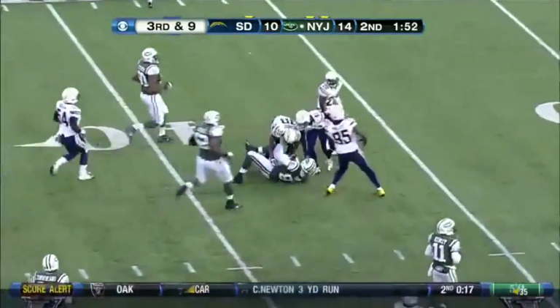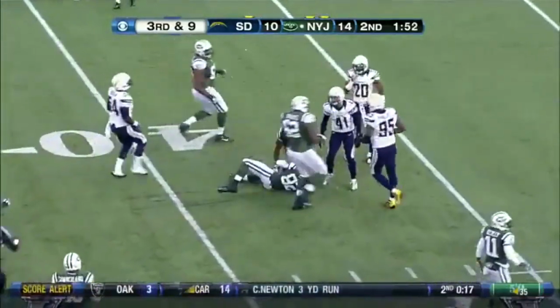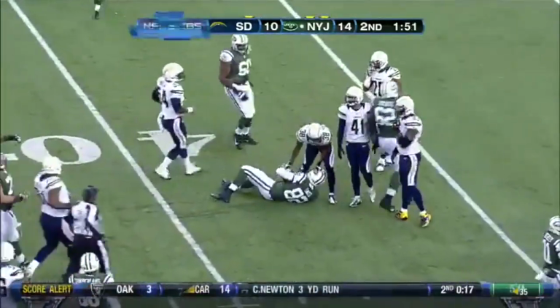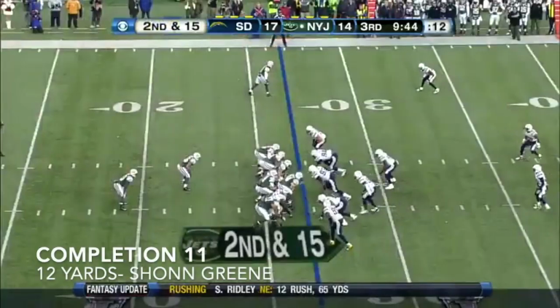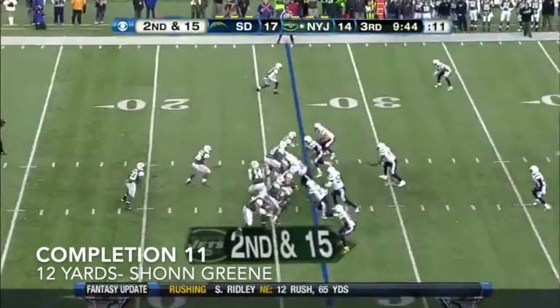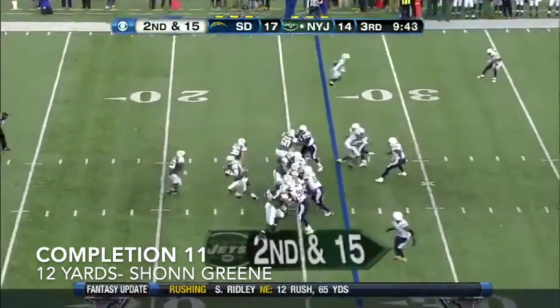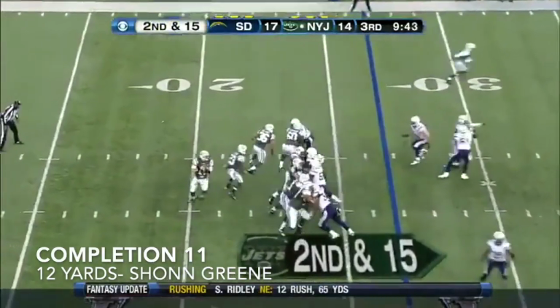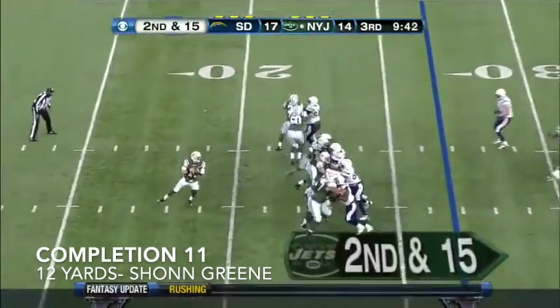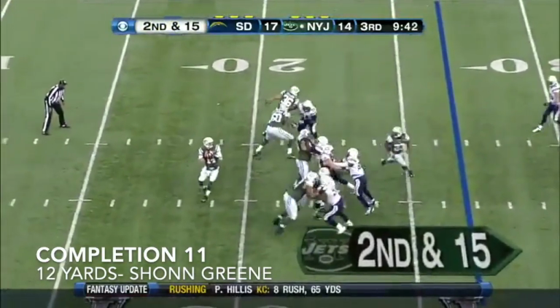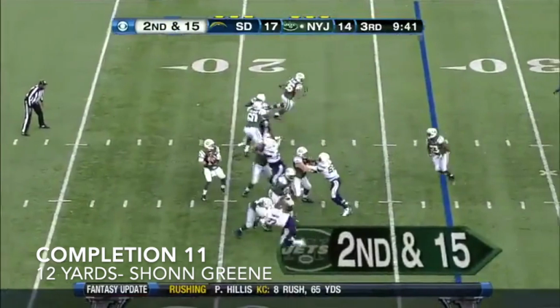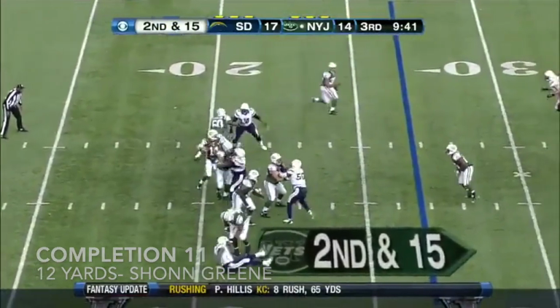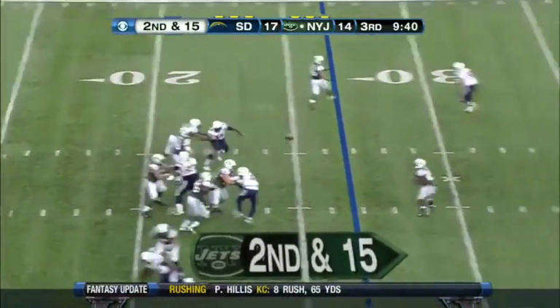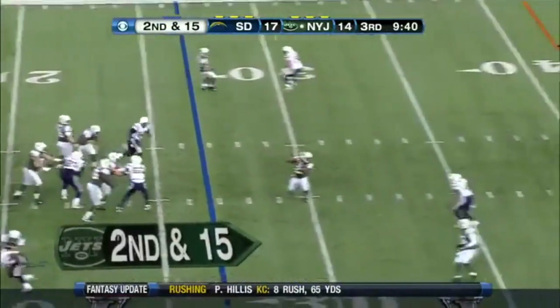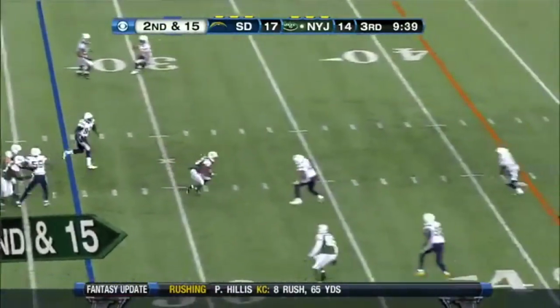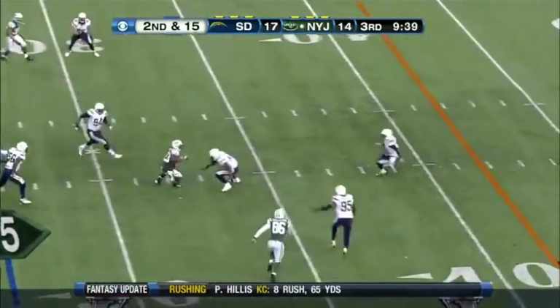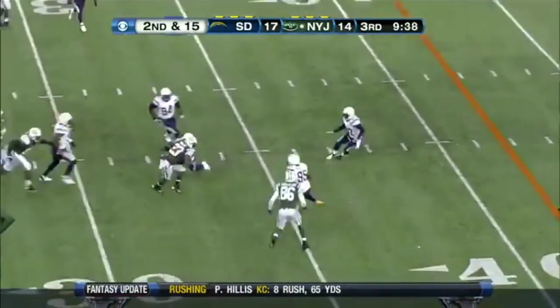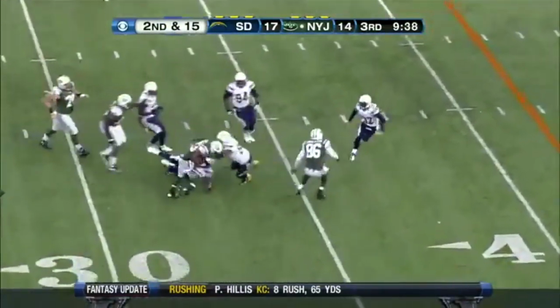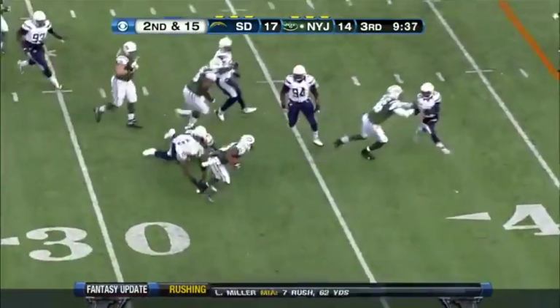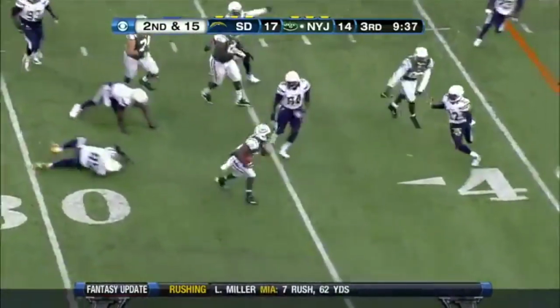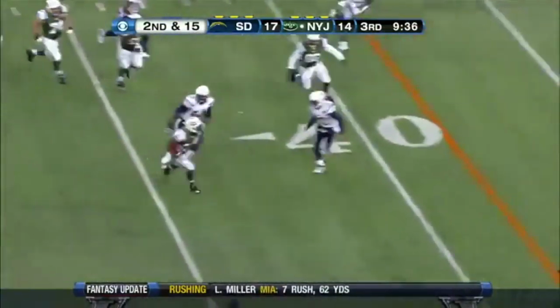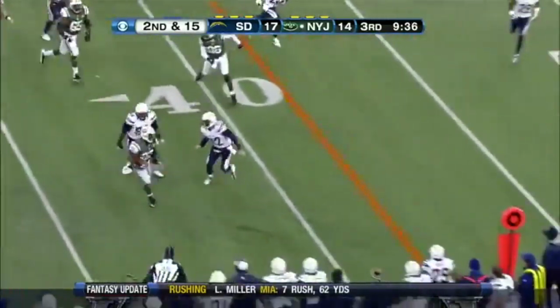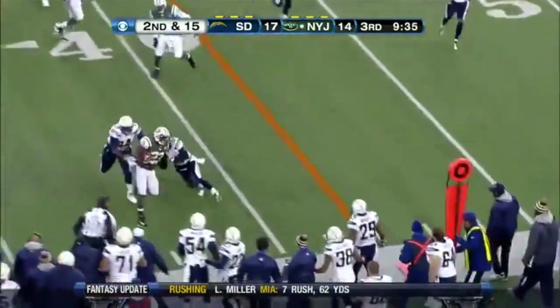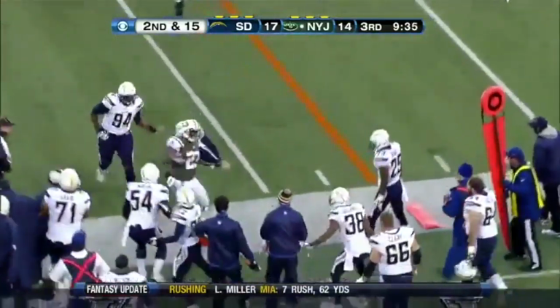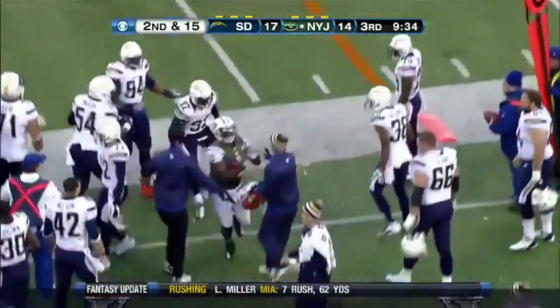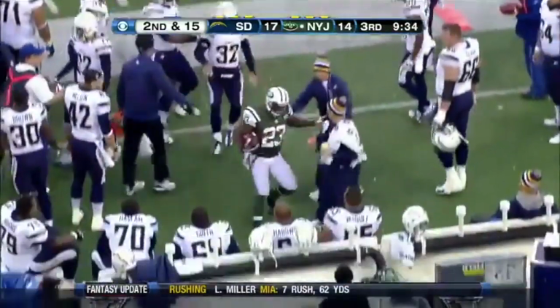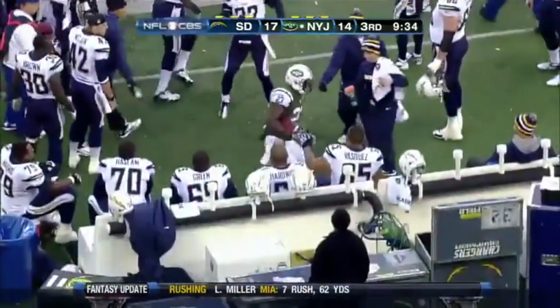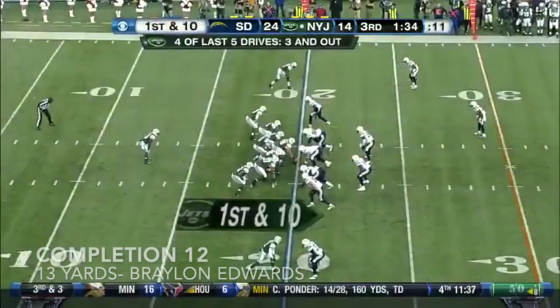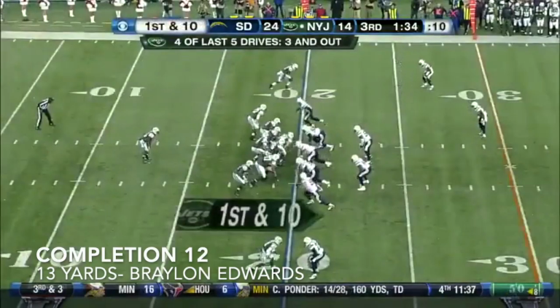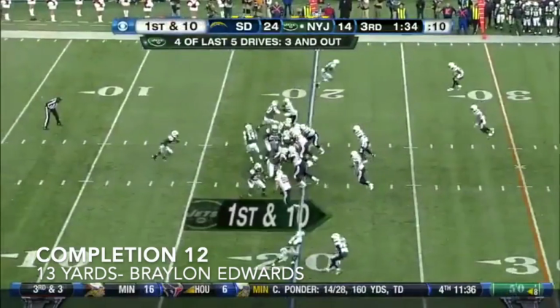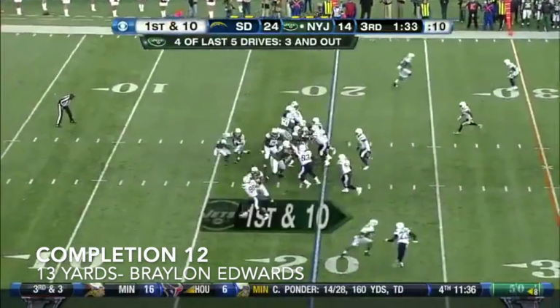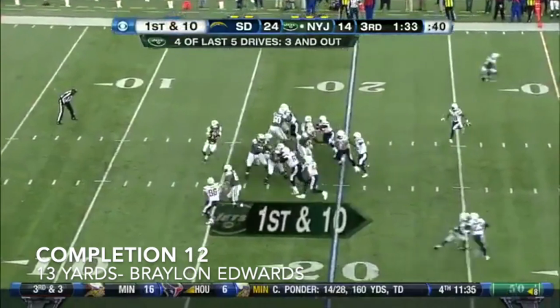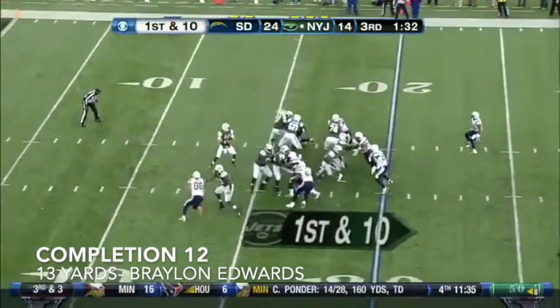Hayden Smith, 15. McIlroy with protection, able to go underneath to Green, breaks a tackle, taken out short, as five drives have been three and out.